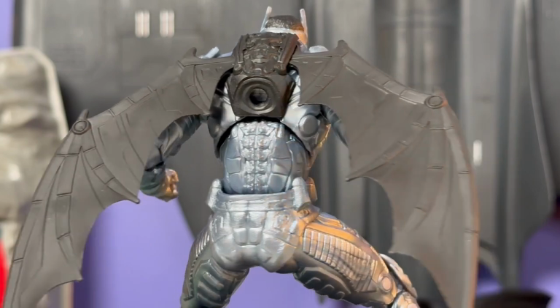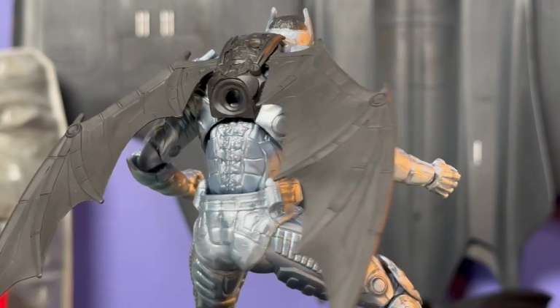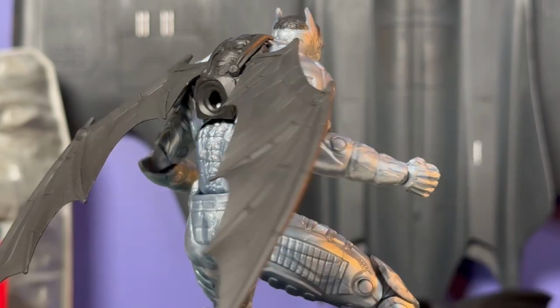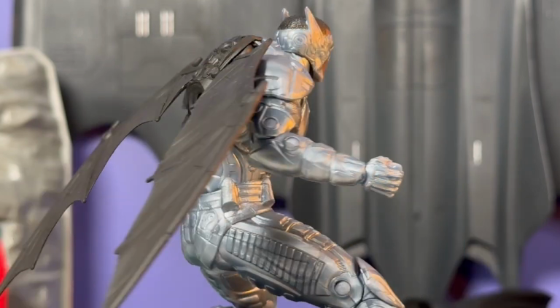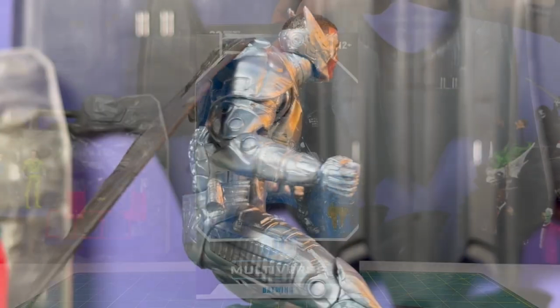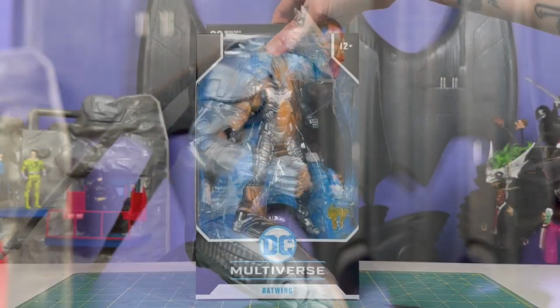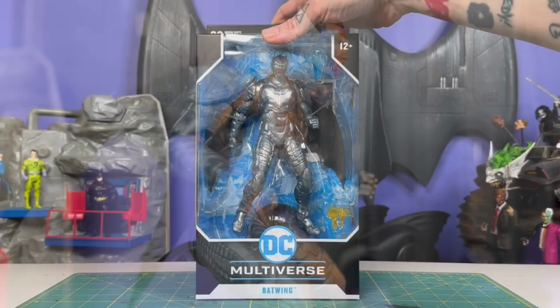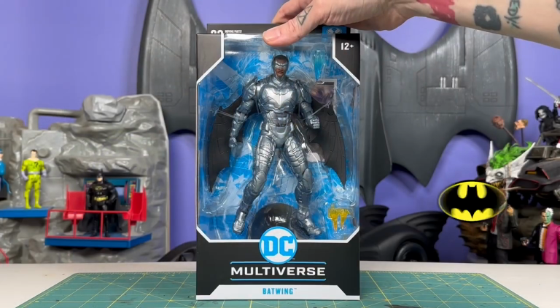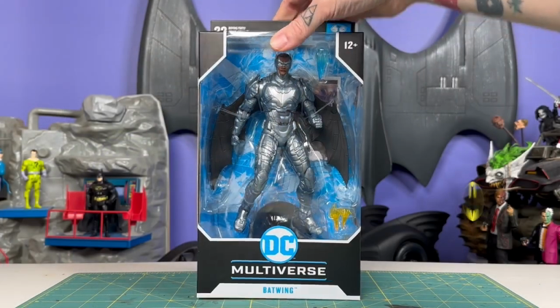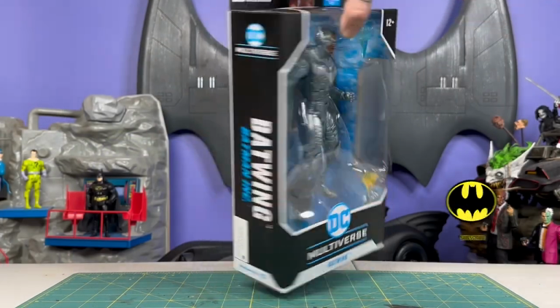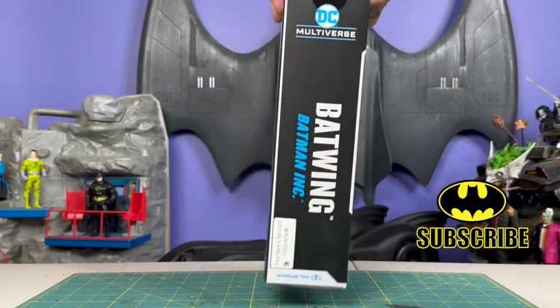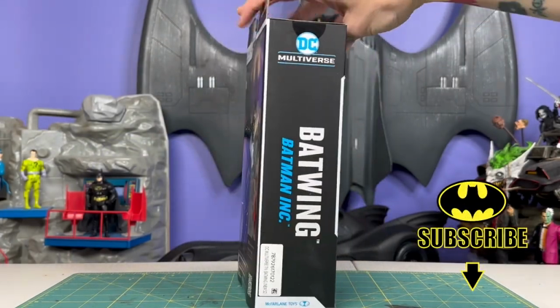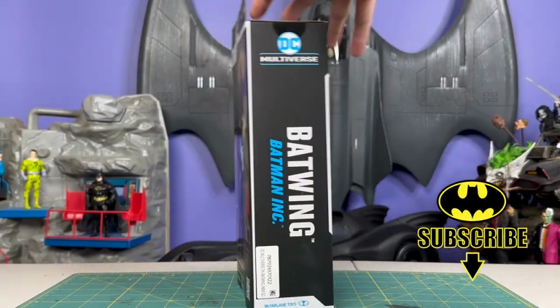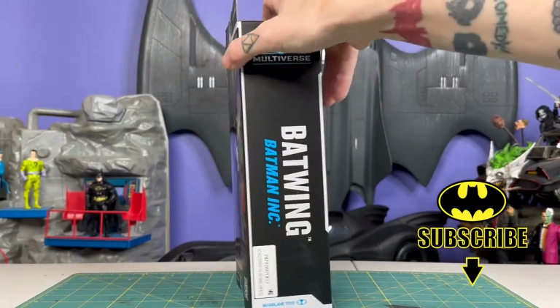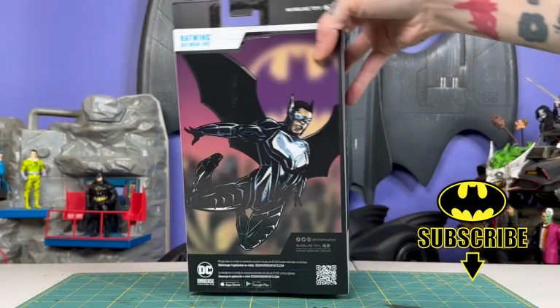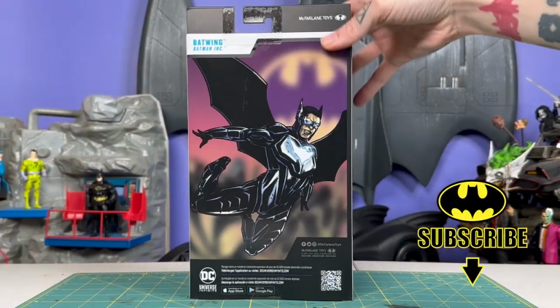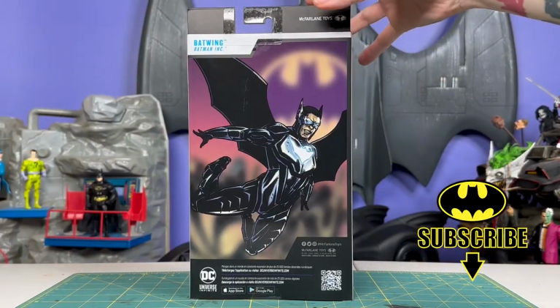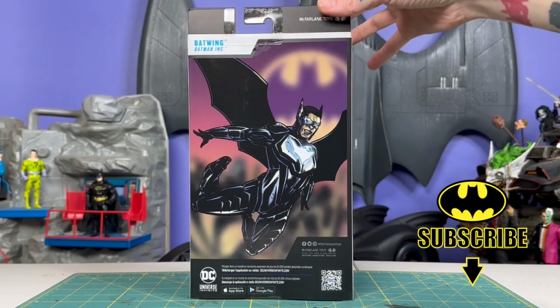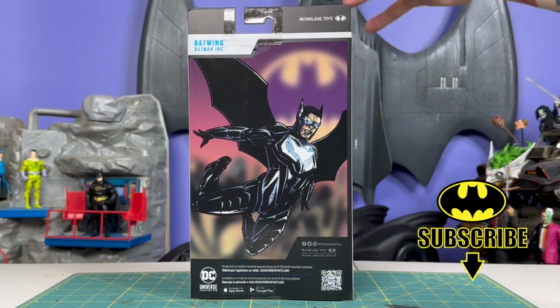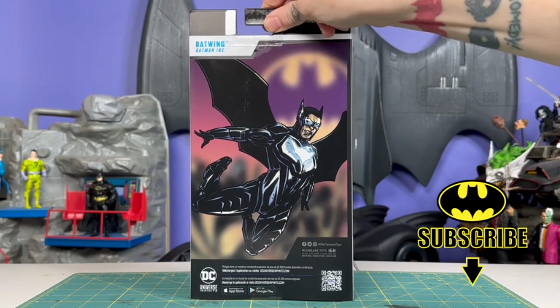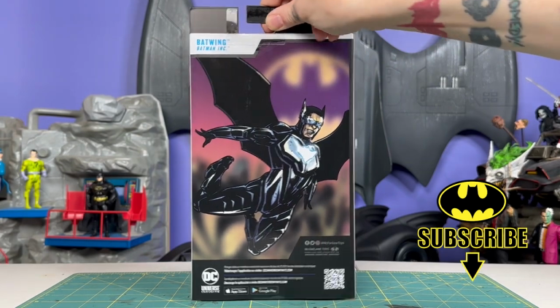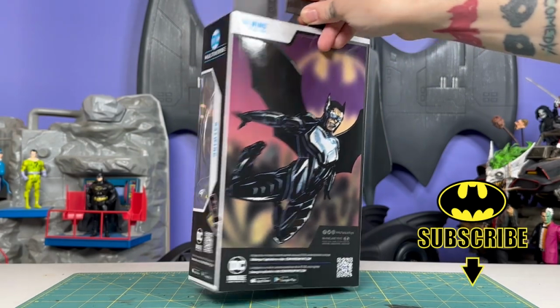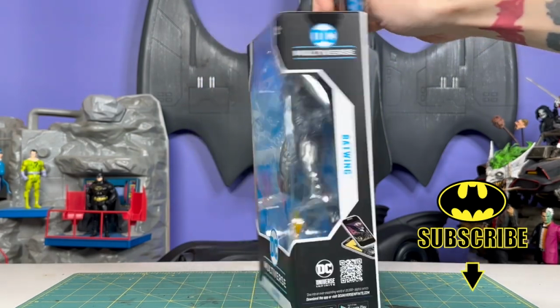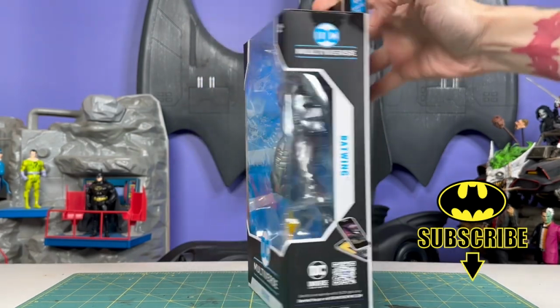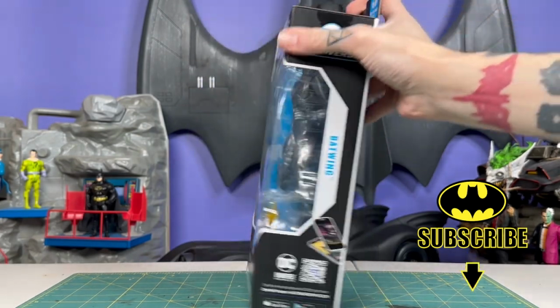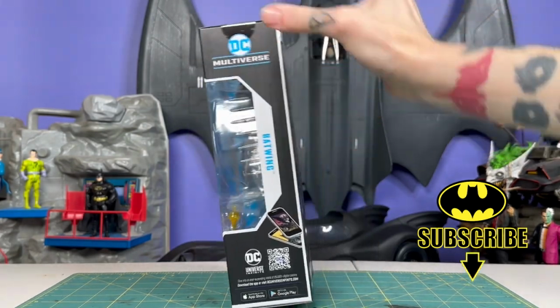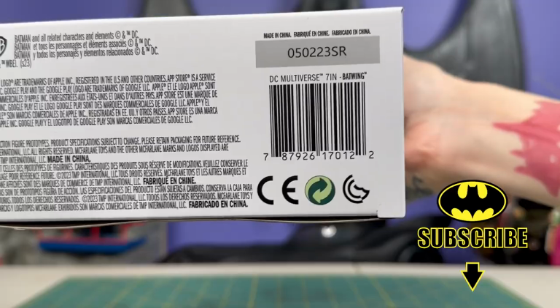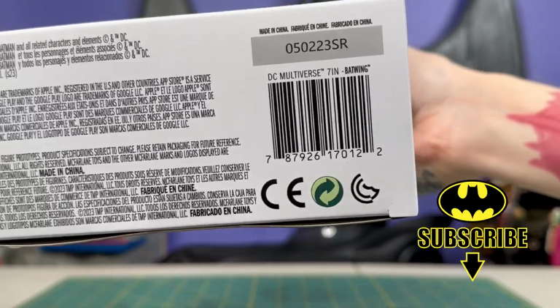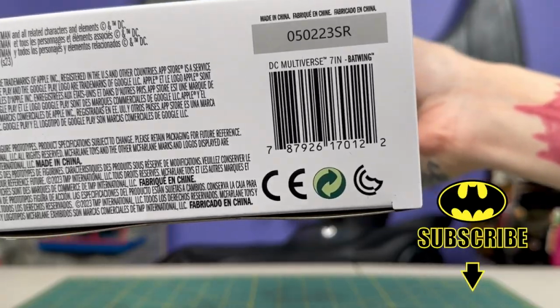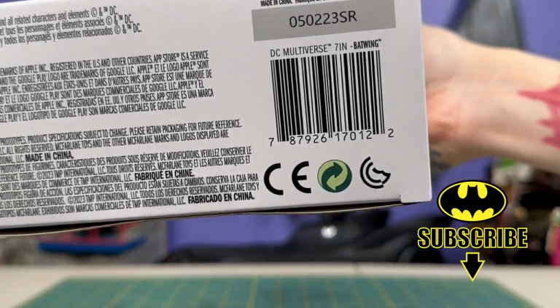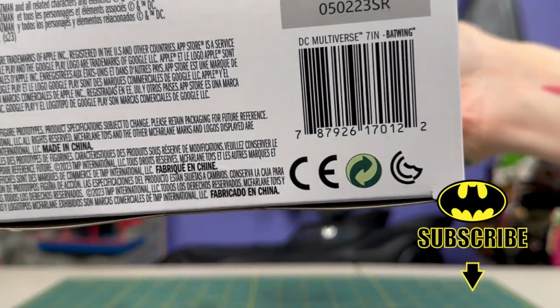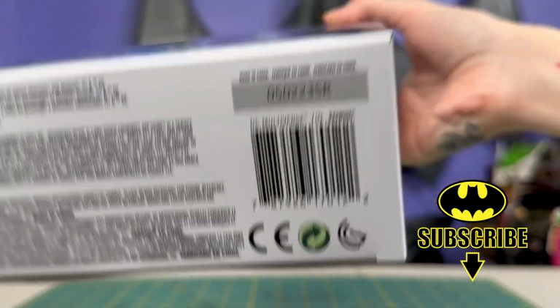First, let's look at him real quick inside the box here. Batman Inc. — not my favorite artwork on the back. There's that if you're looking for him out in the wild.